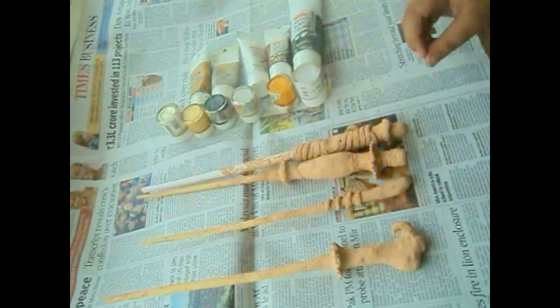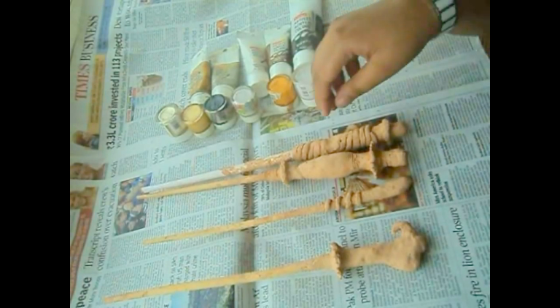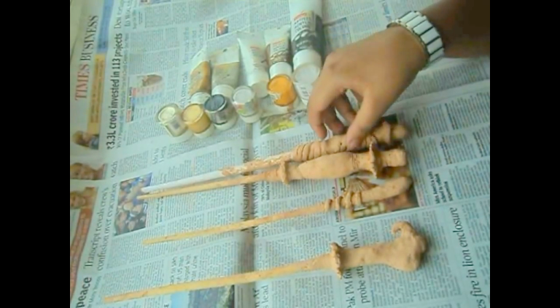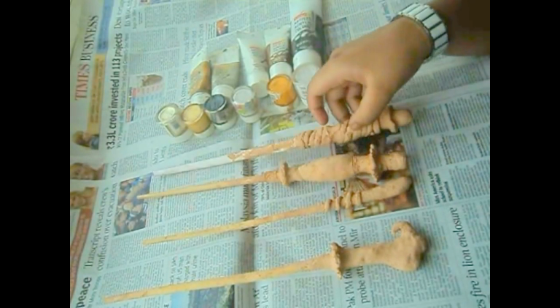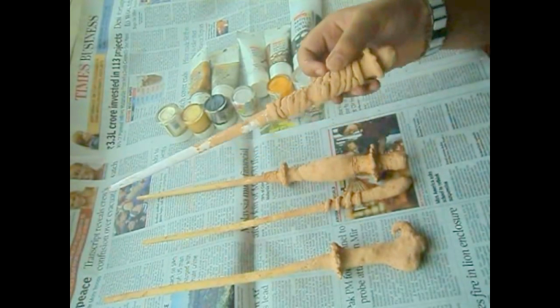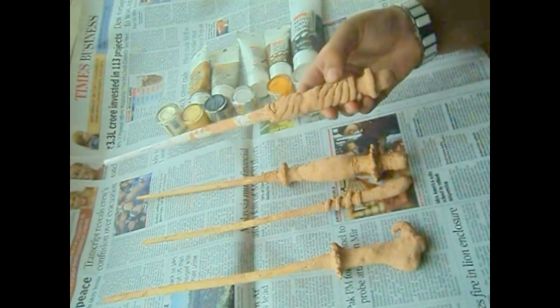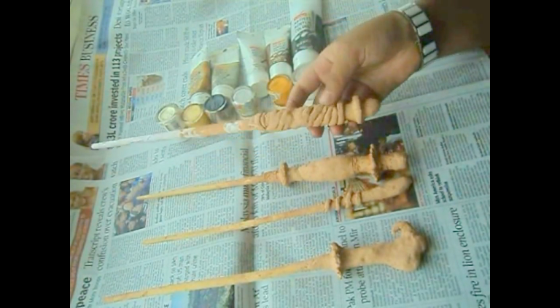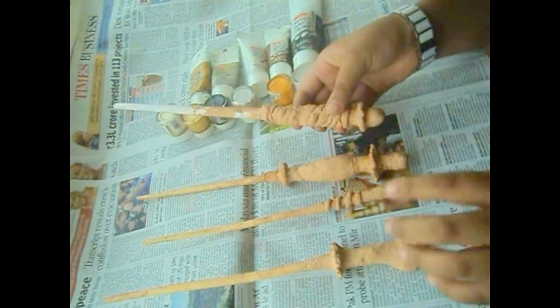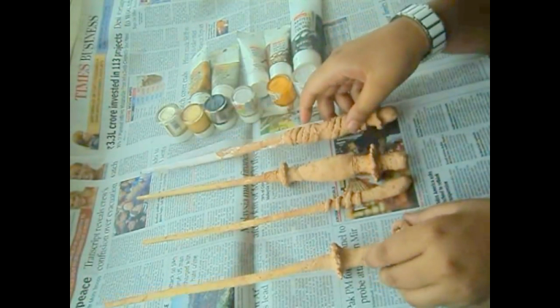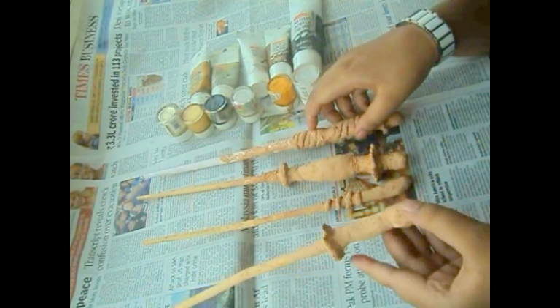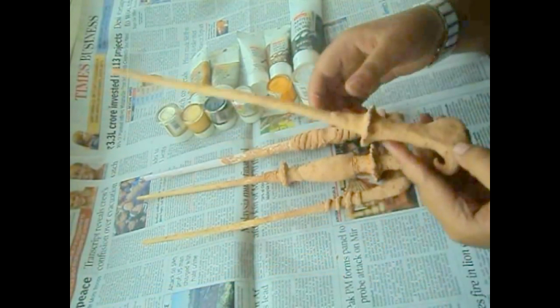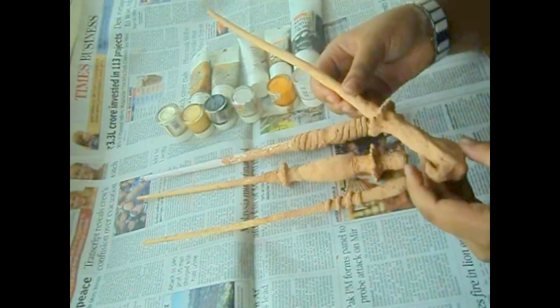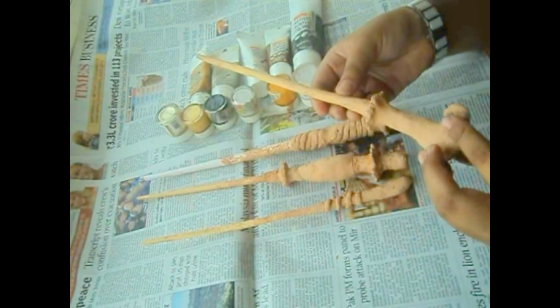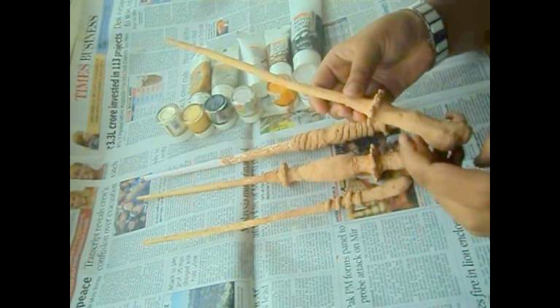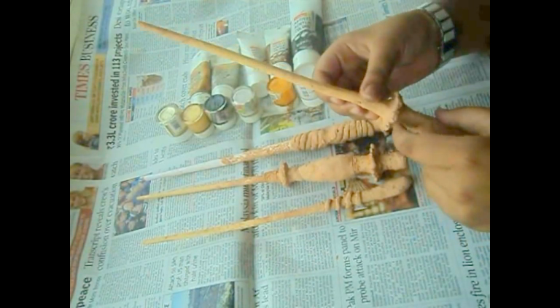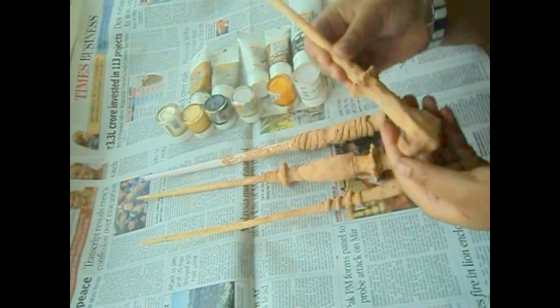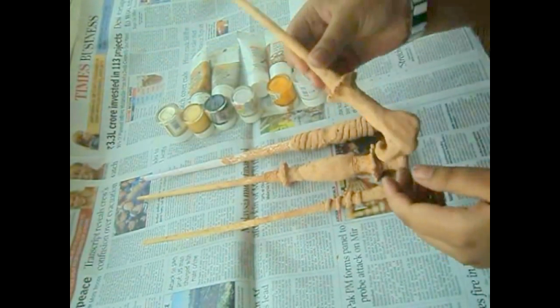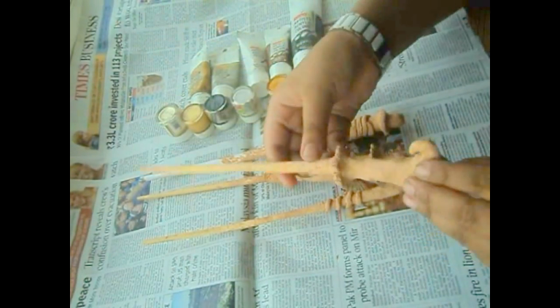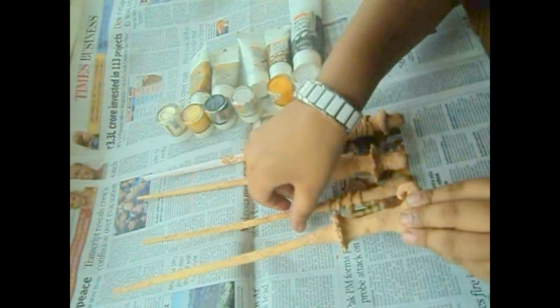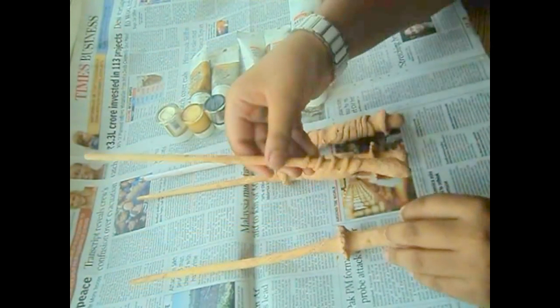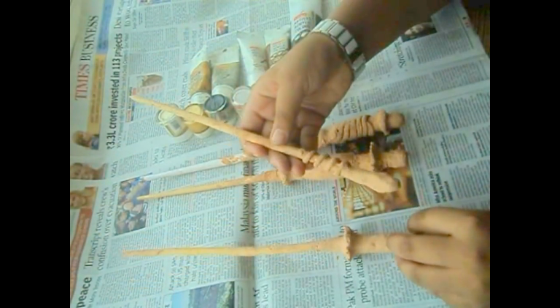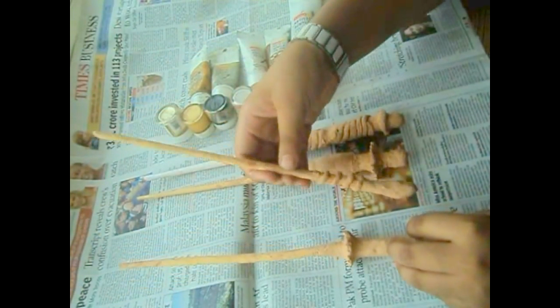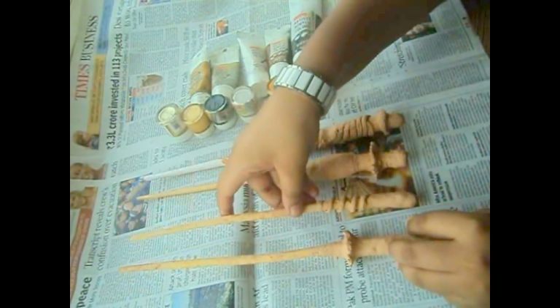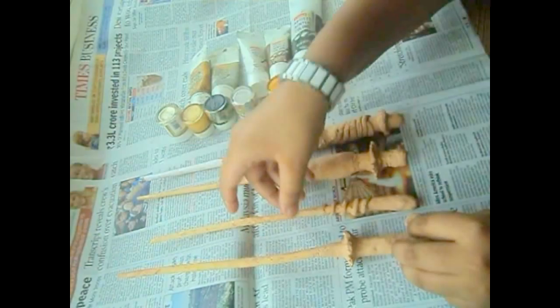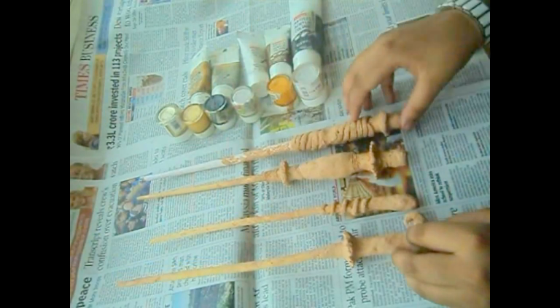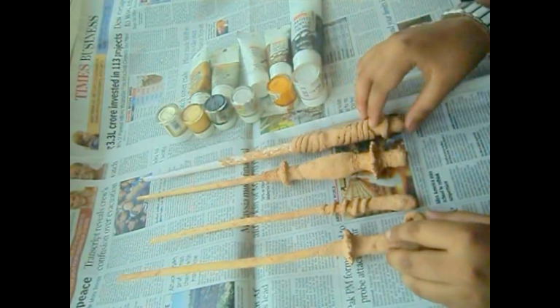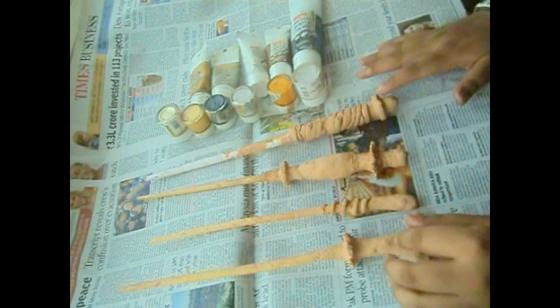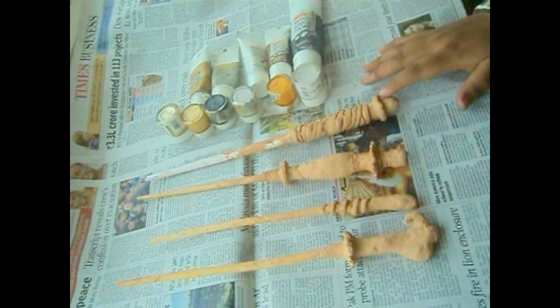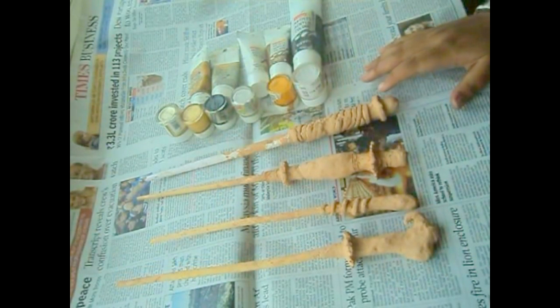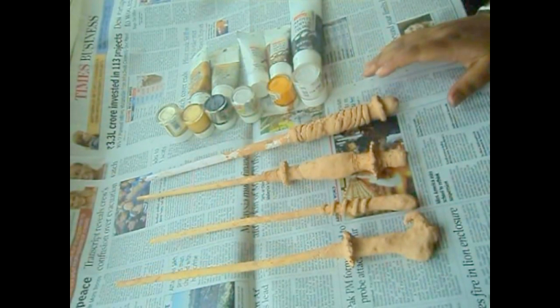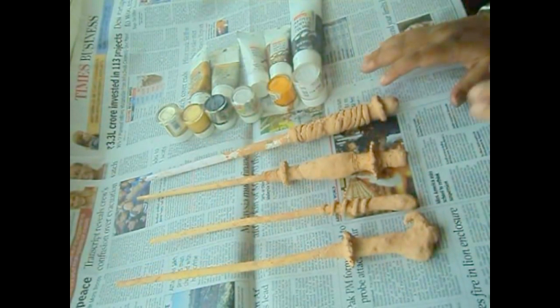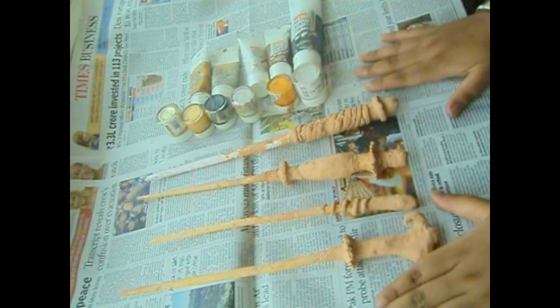I have designed all the wands and the clay has dried. I have four different designs as you can see. Now that the second part is over, we are going to start the painting process.